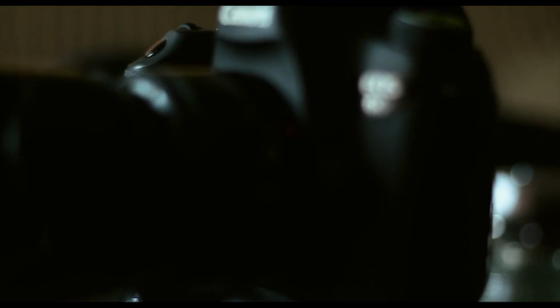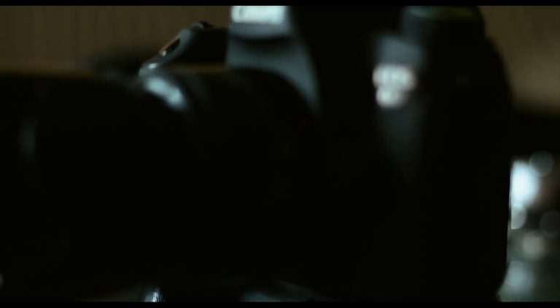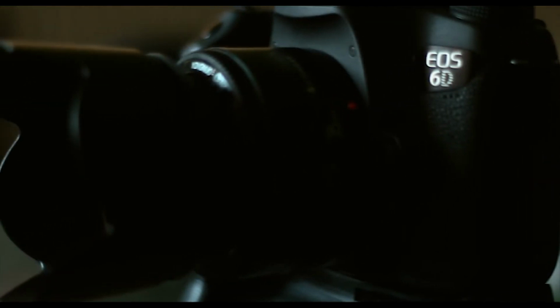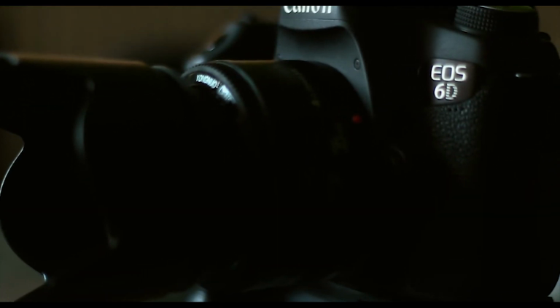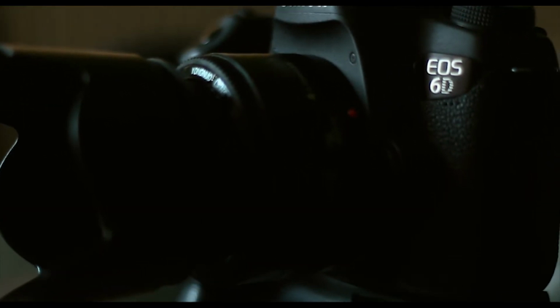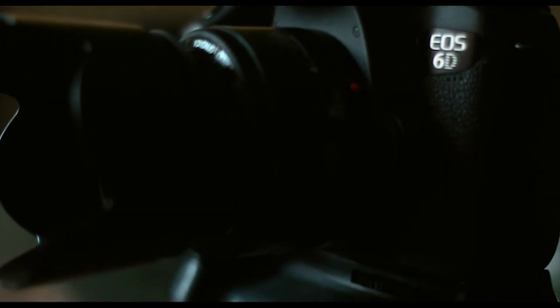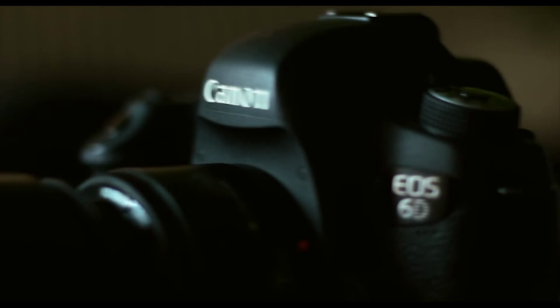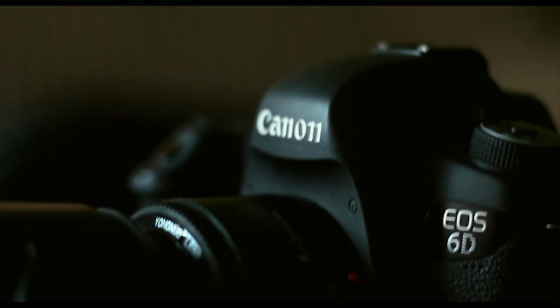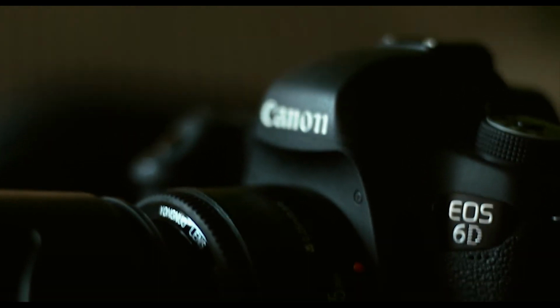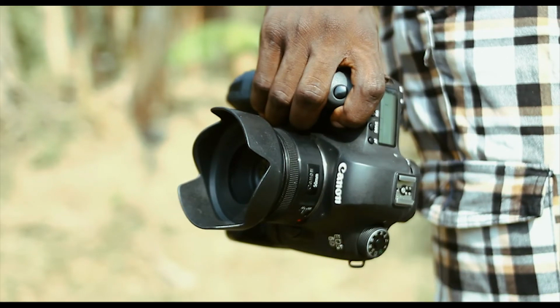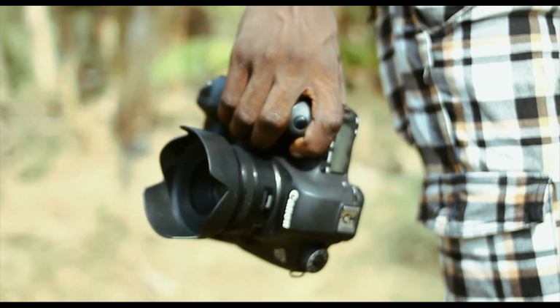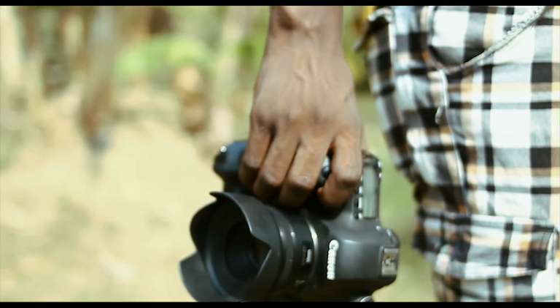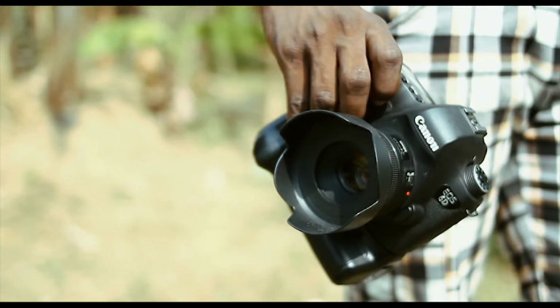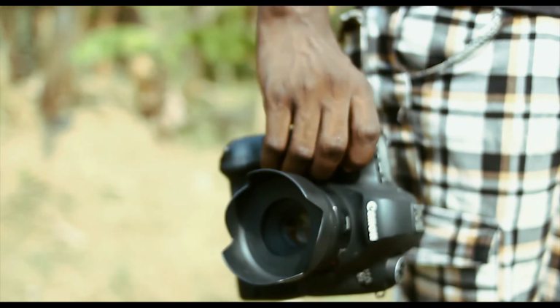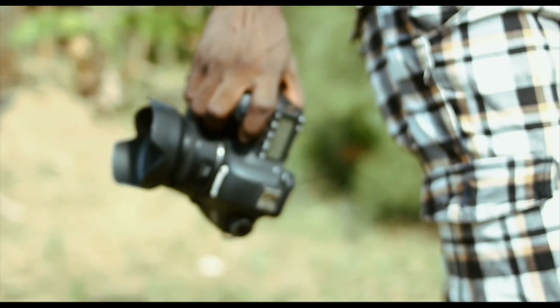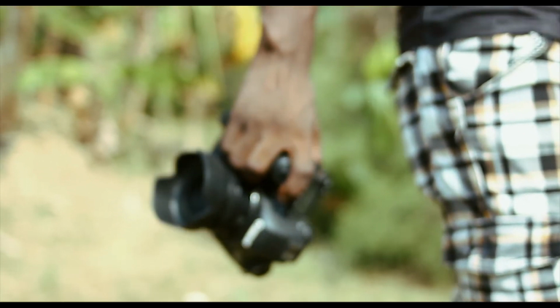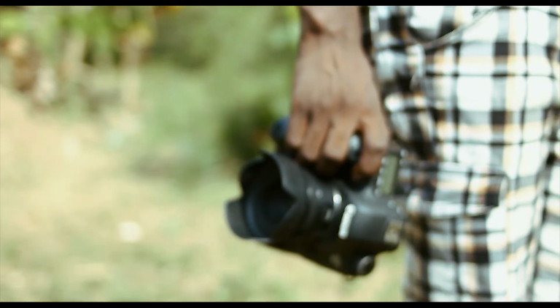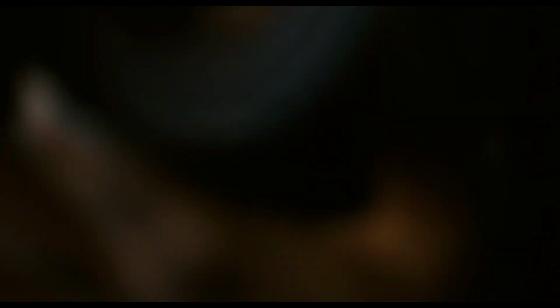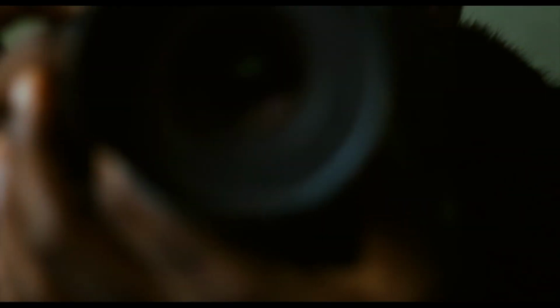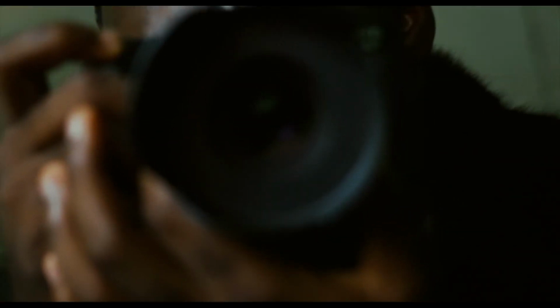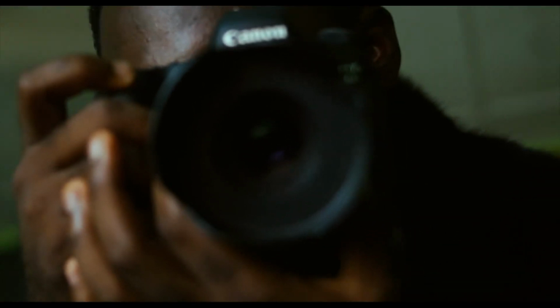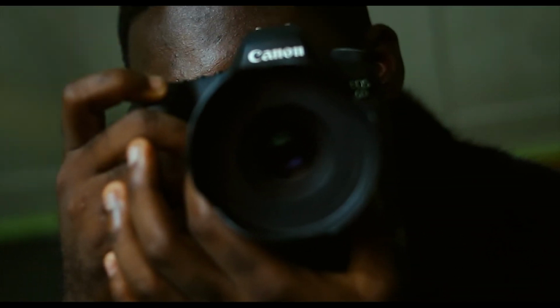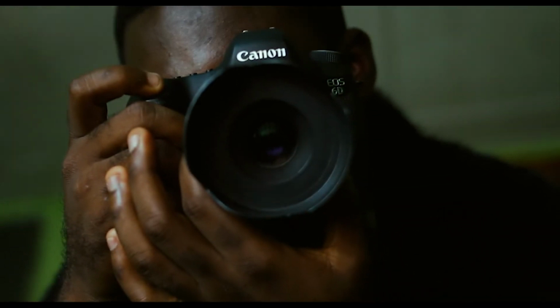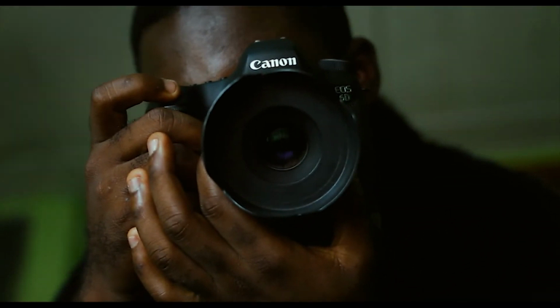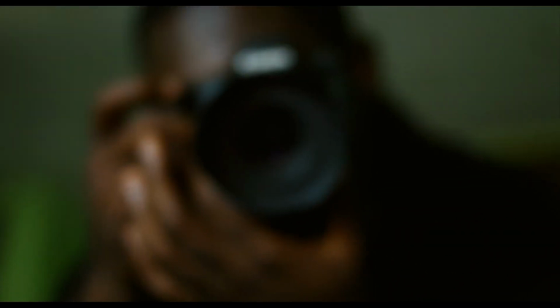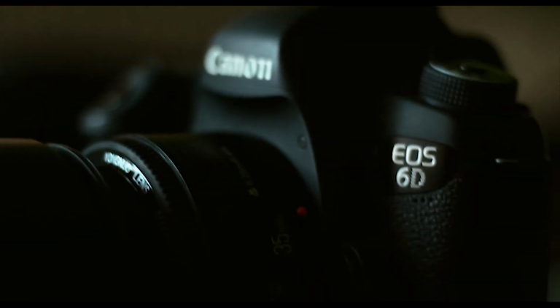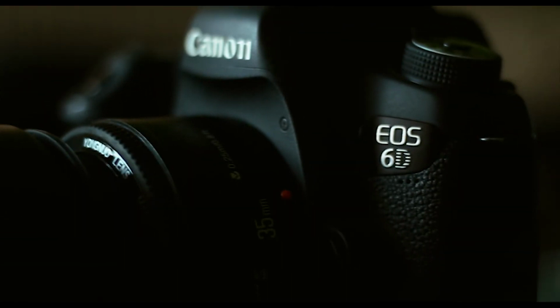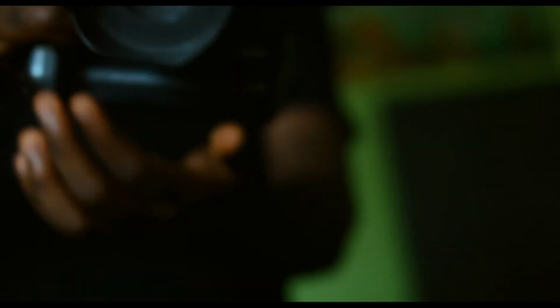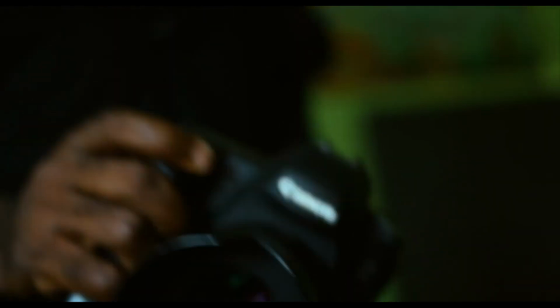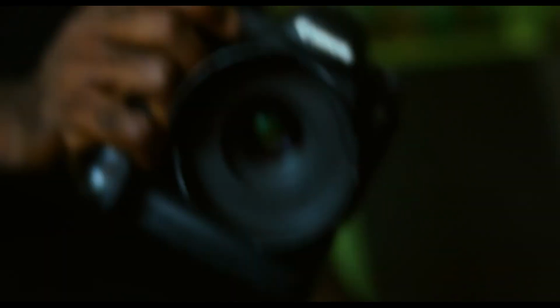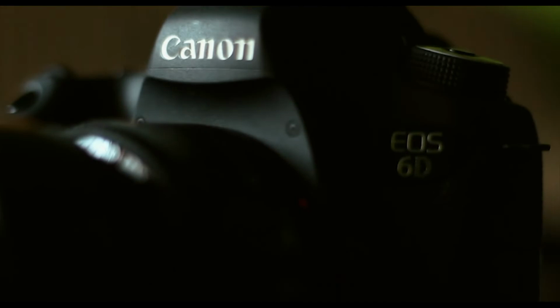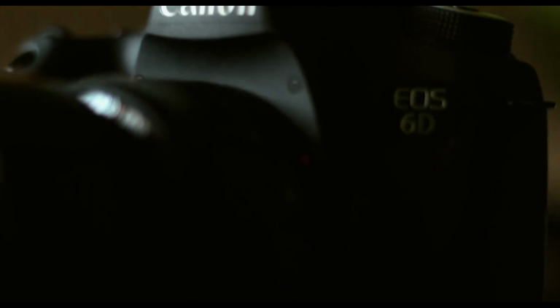Now to the price note — you can get the Canon 6D body only for around $800 on Amazon. If you want a full-frame camera and don't want to break the bank, I recommend getting the 6D. But if you have a few hundred dollars to top up, the 6D Mark II is a much better option.